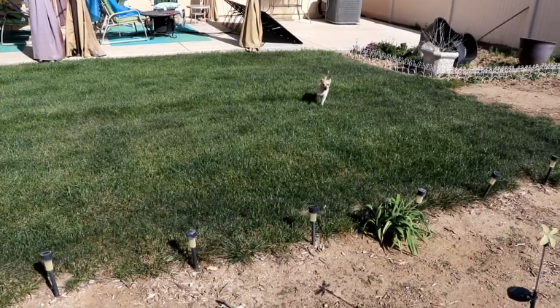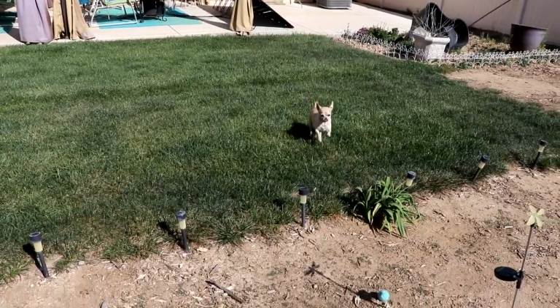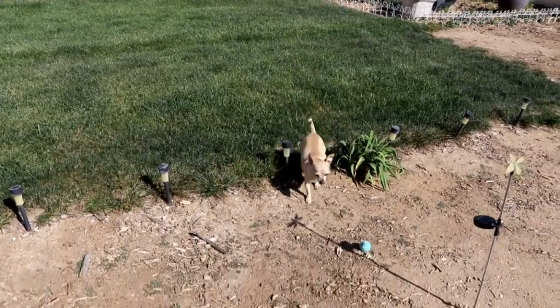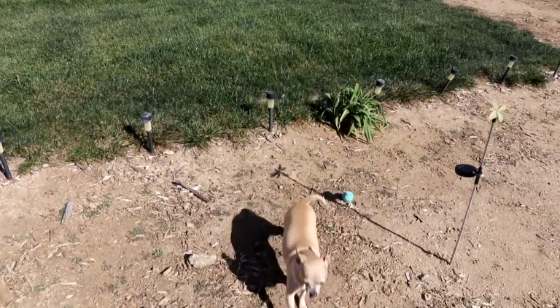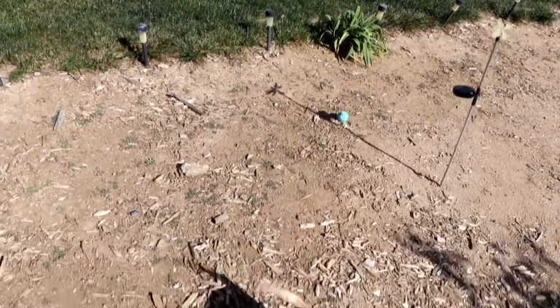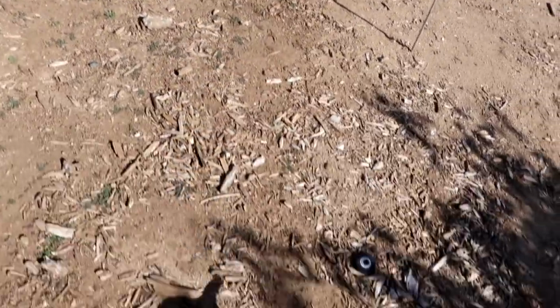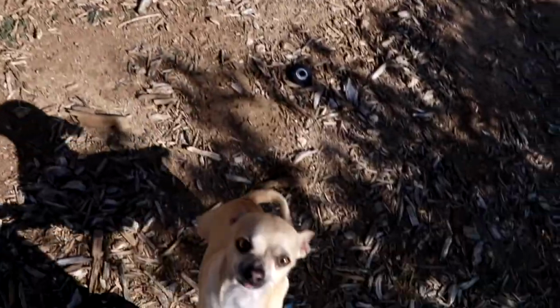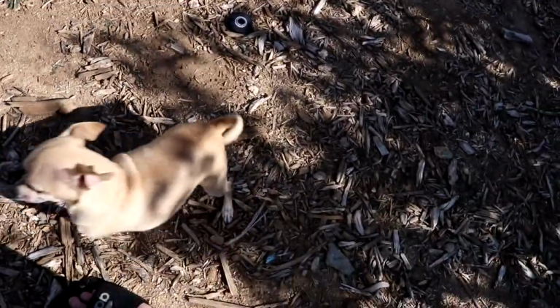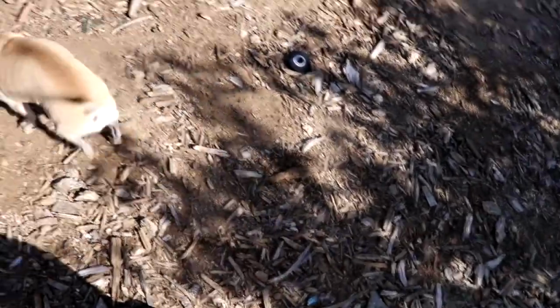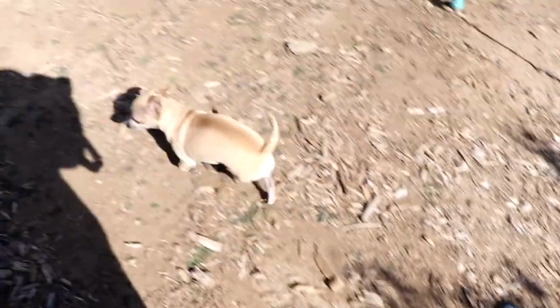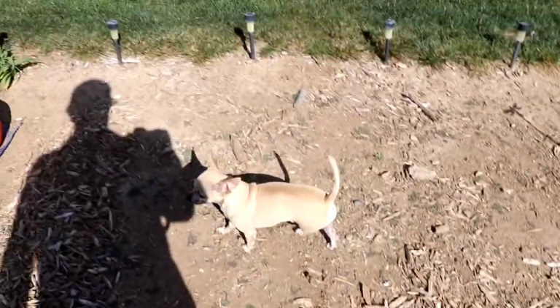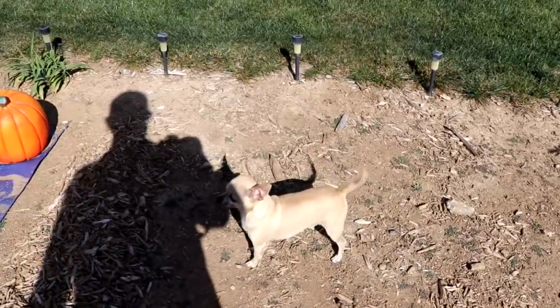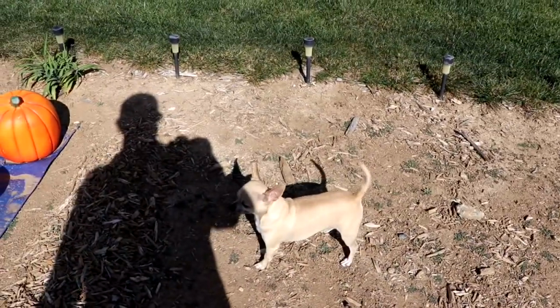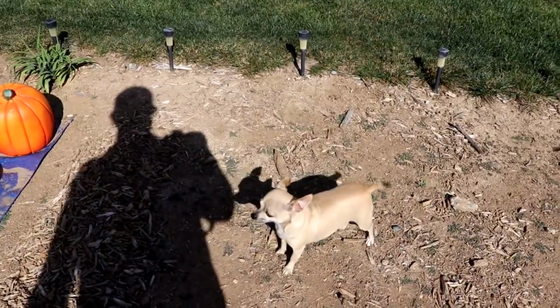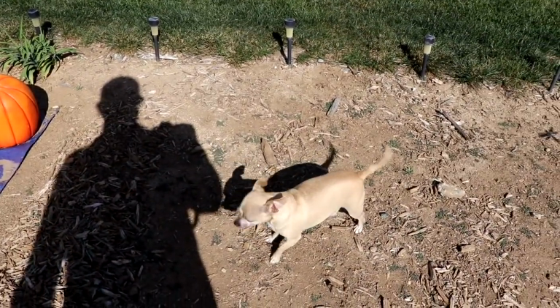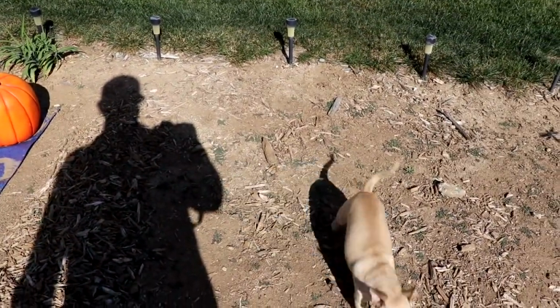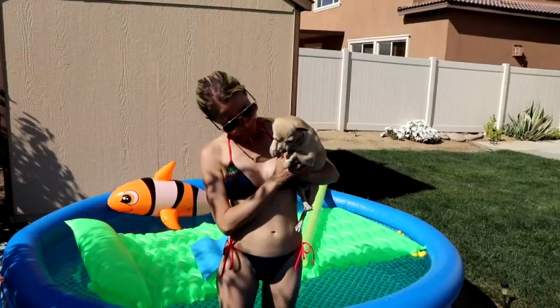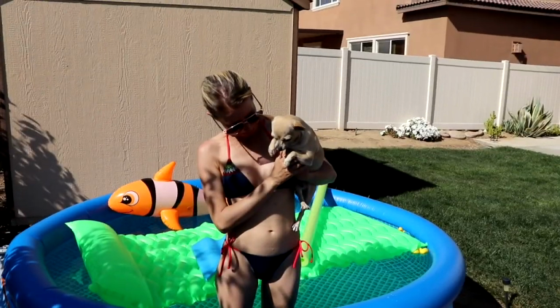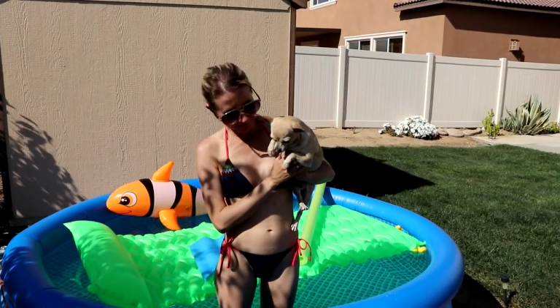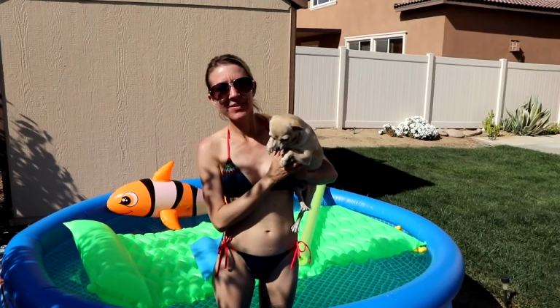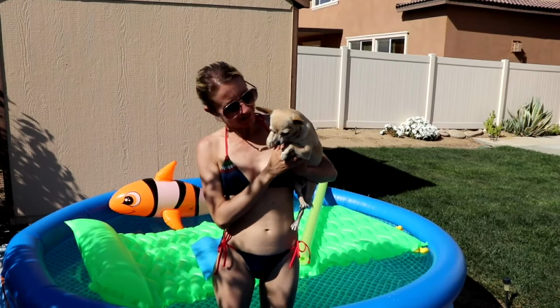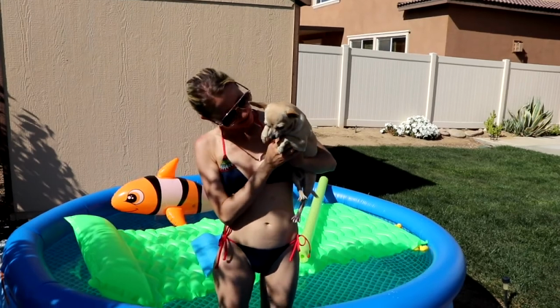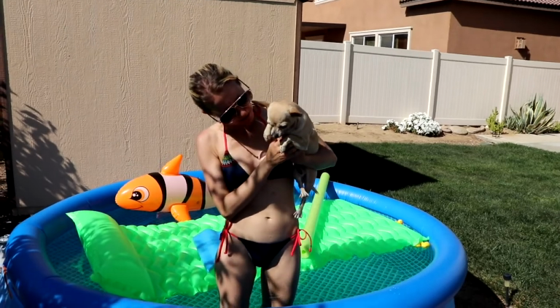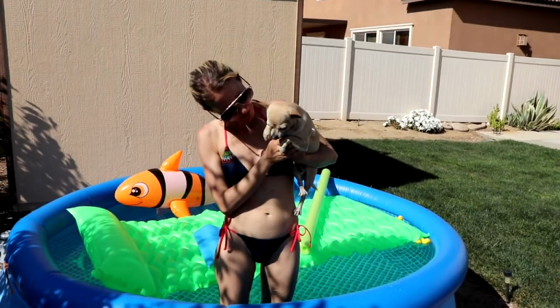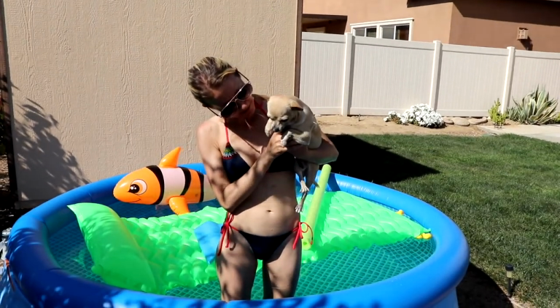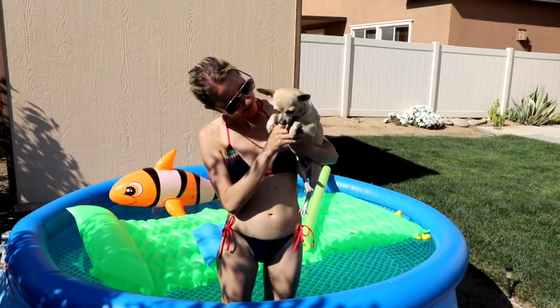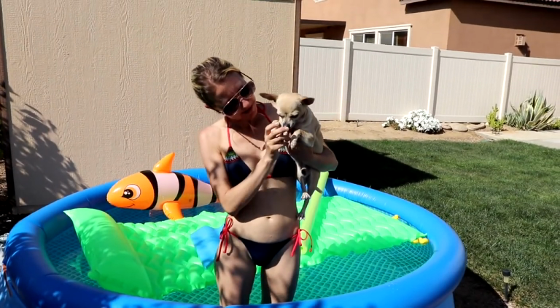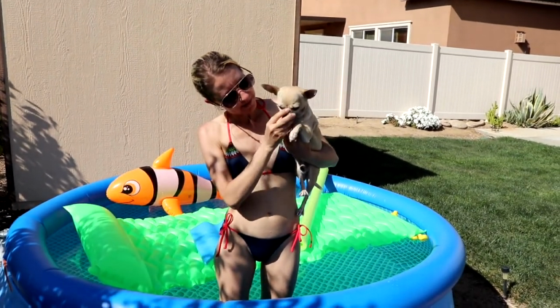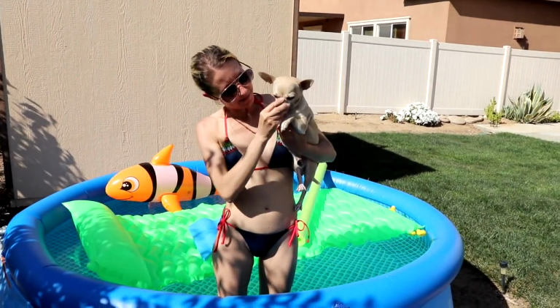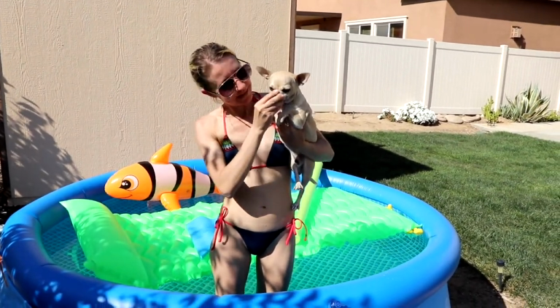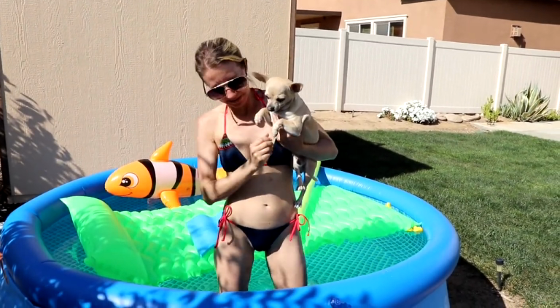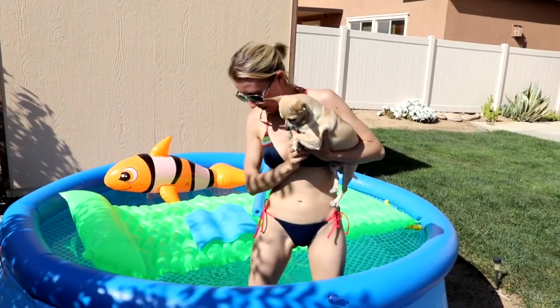Come here, buddy. Come on. Come, Ray Ray, come. Come here. Ray Ray, do you want to go swimming? See what he does? Come here.